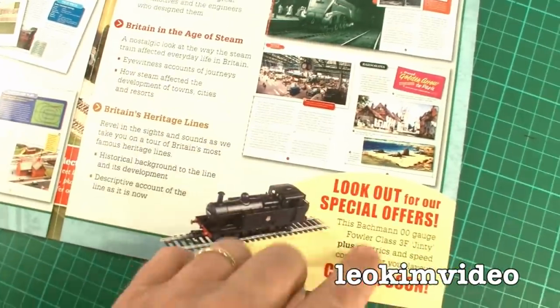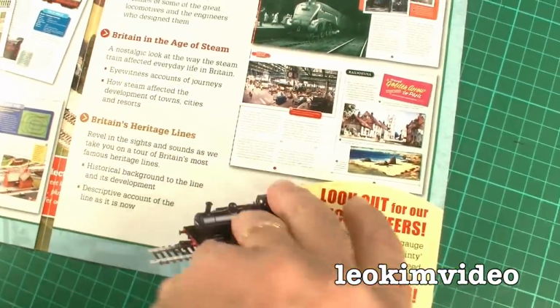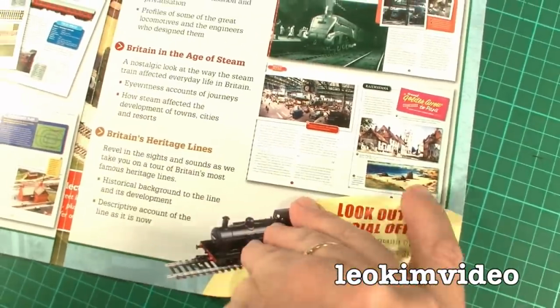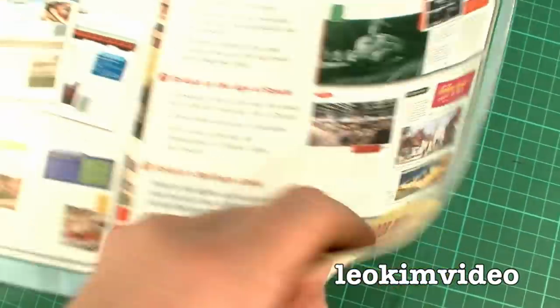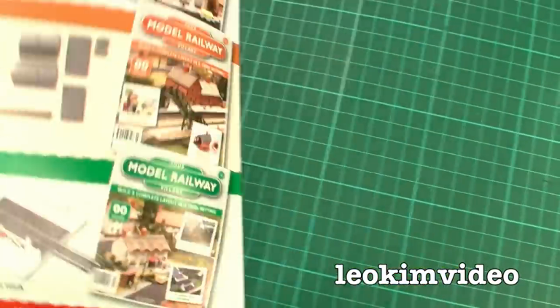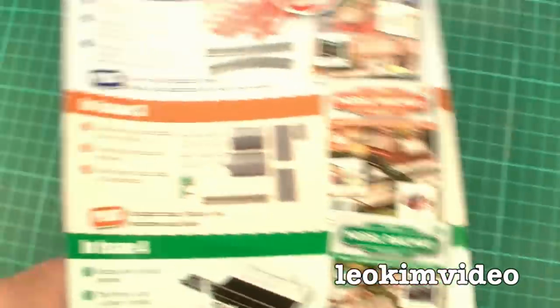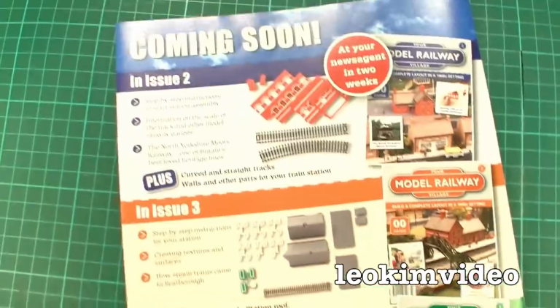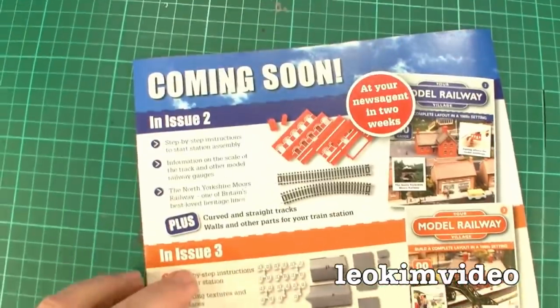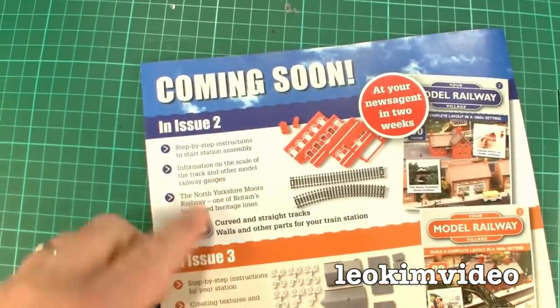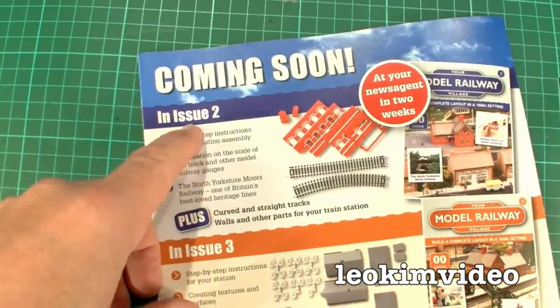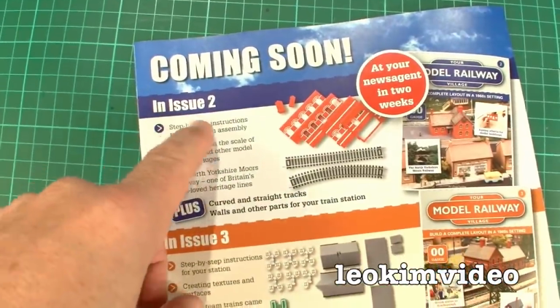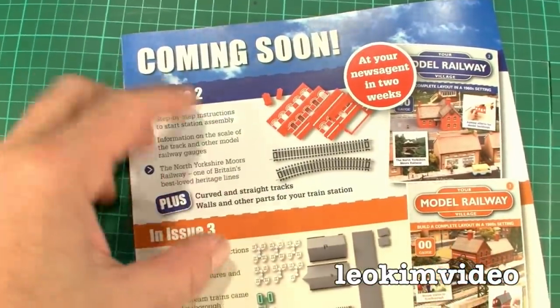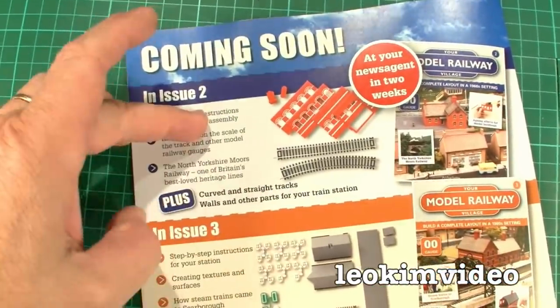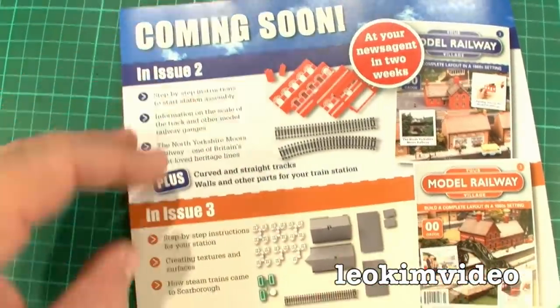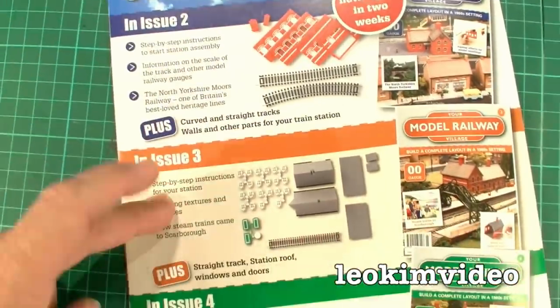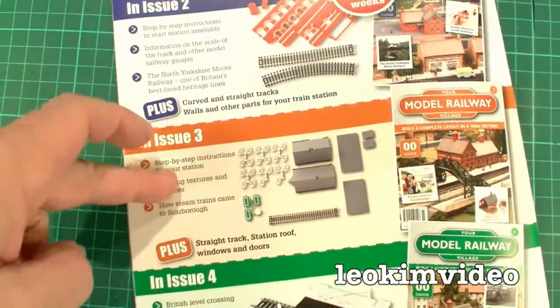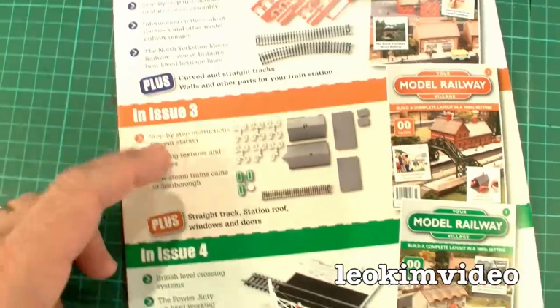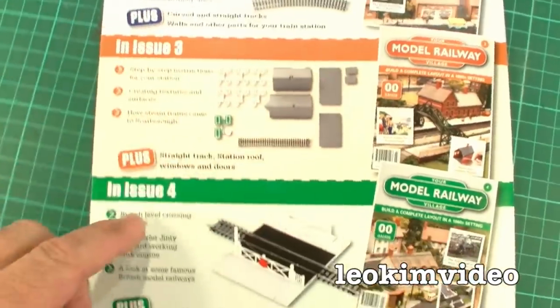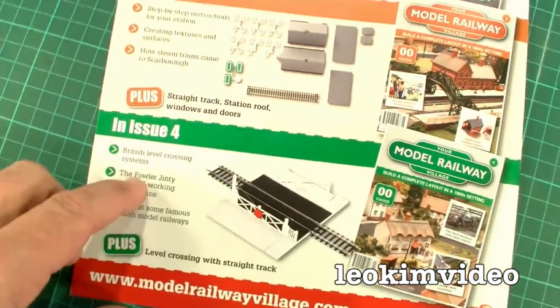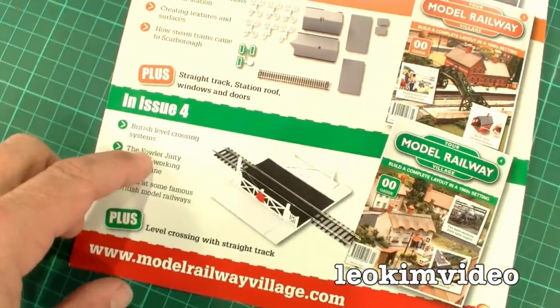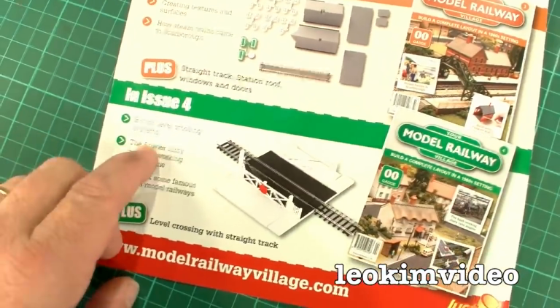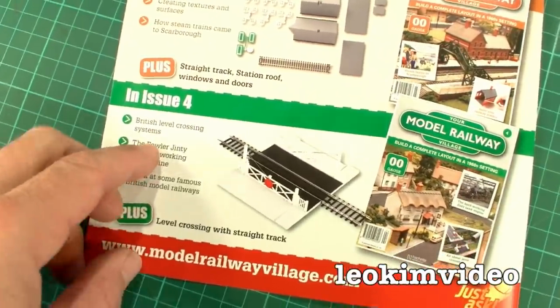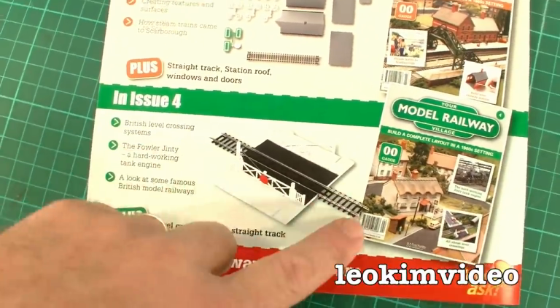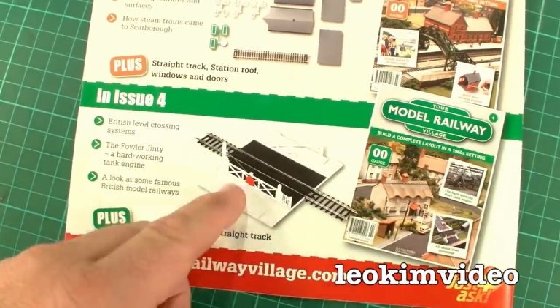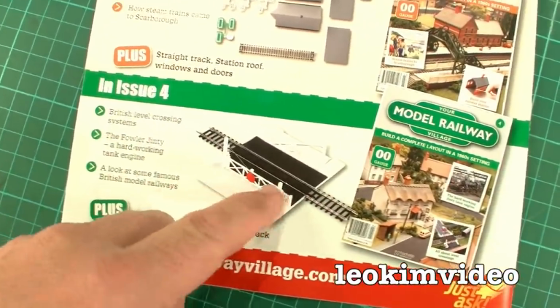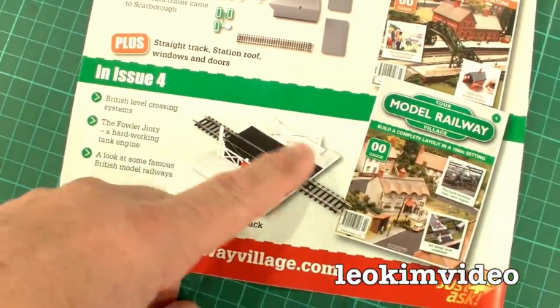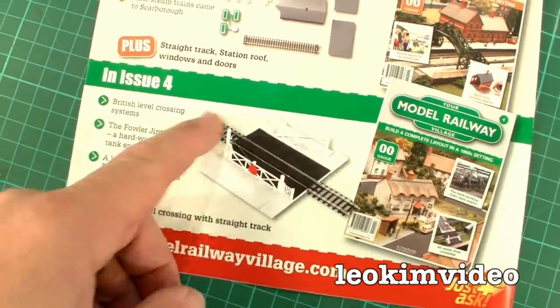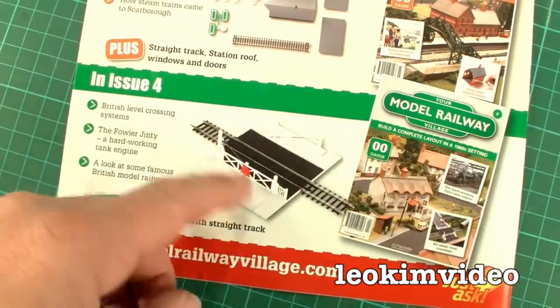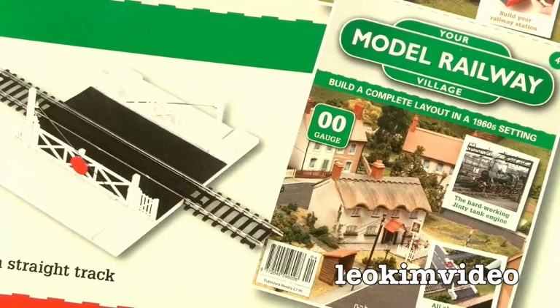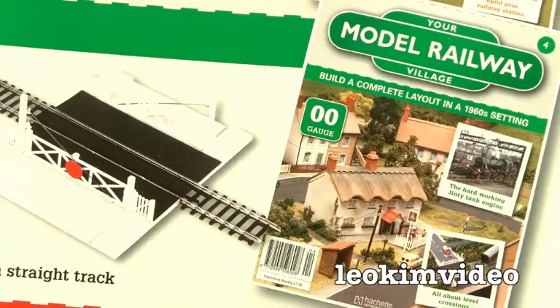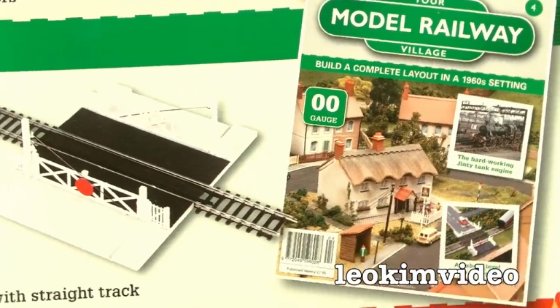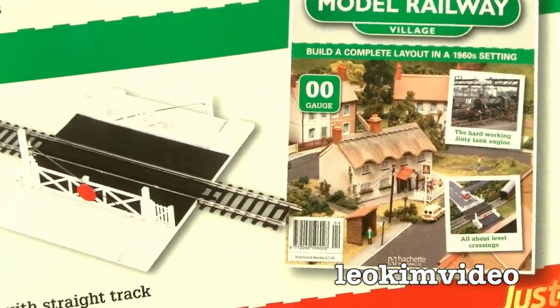It talks about some of the specials that are part of the deal, and on the back here it's quite interesting — it's the upcoming issues. I've got issue 2, I've got issue 3 which we'll look at. And issue 4 — what do you get? You get the magazine and you get a level crossing and a piece of track. All that for what was it? $20.